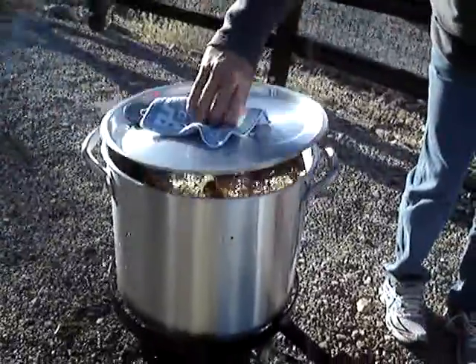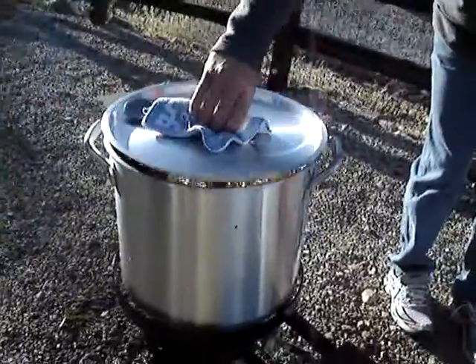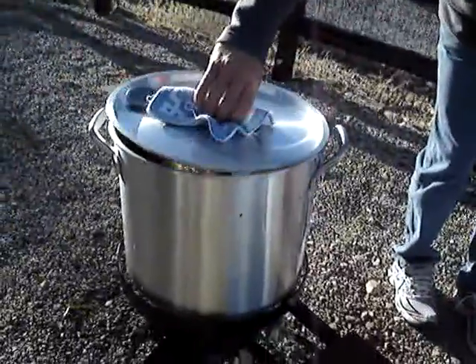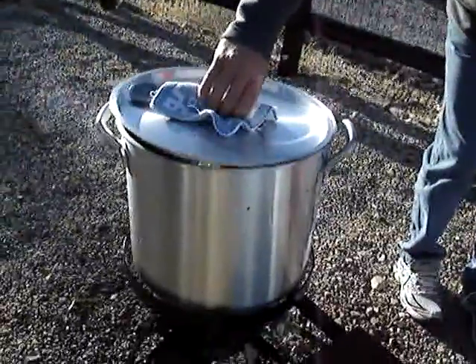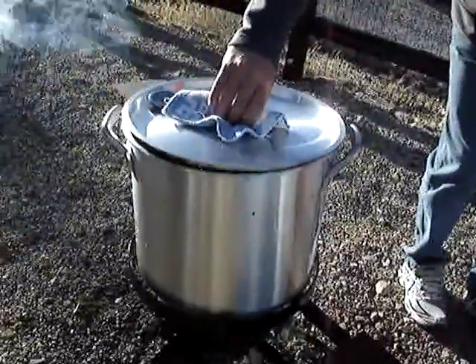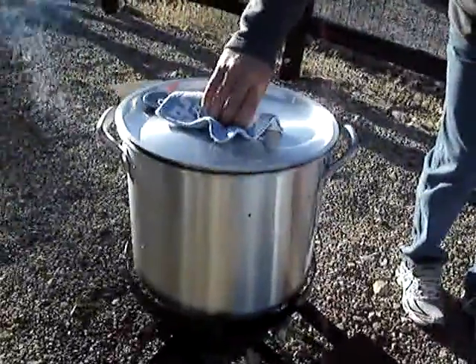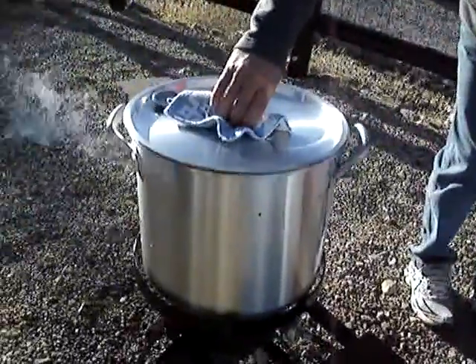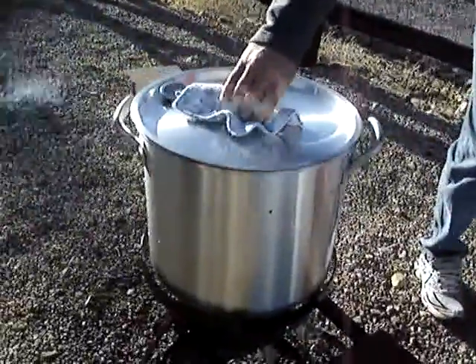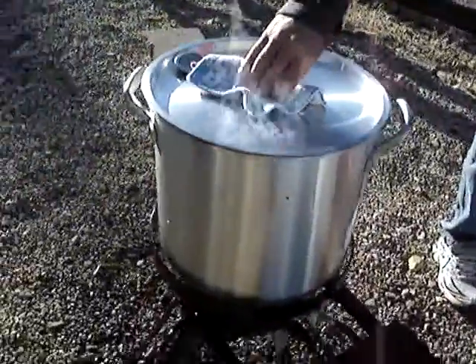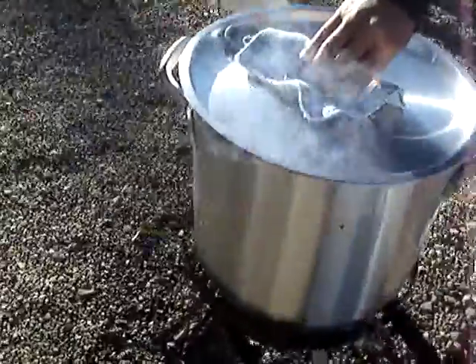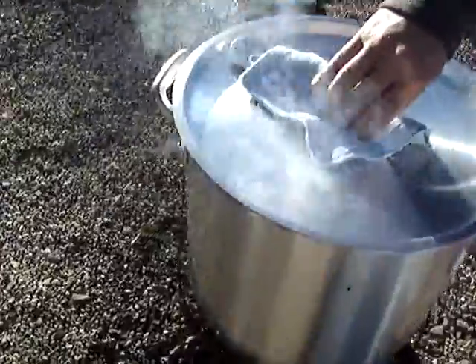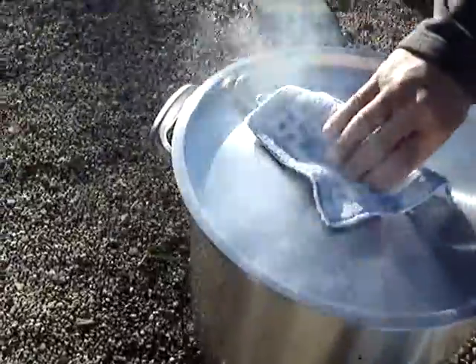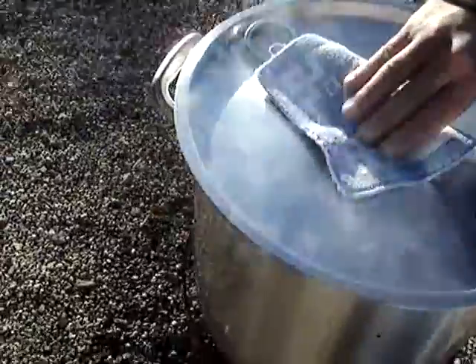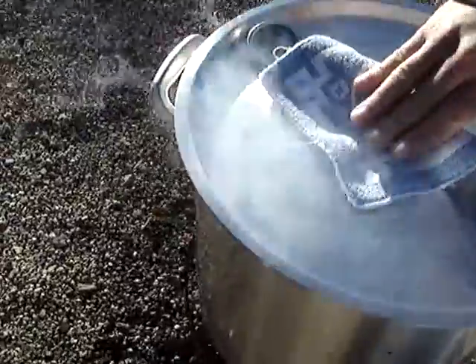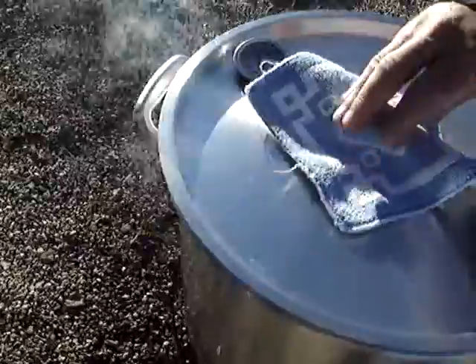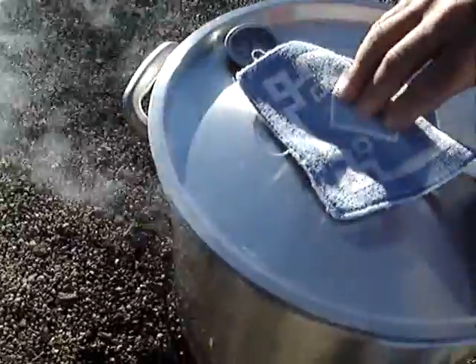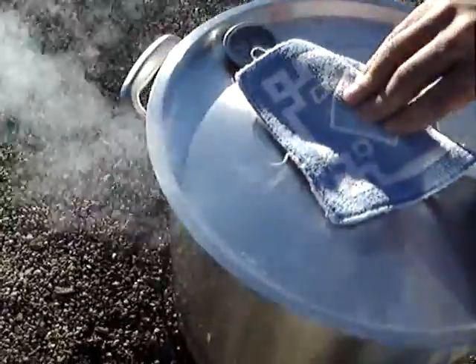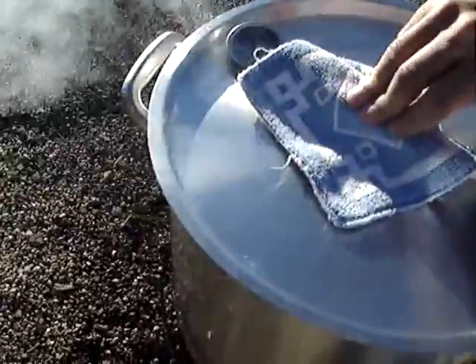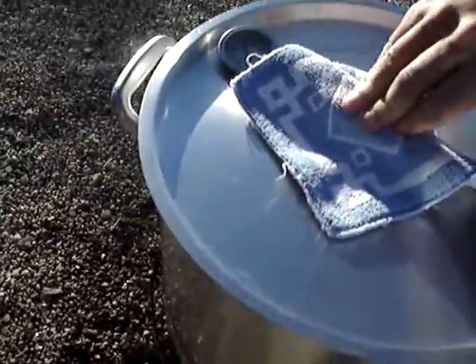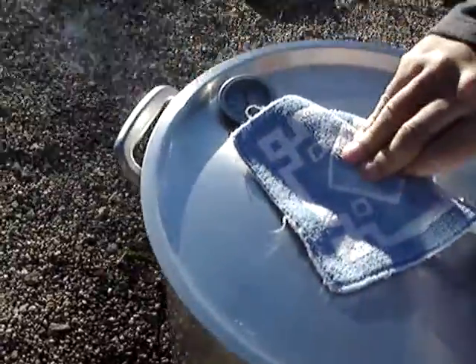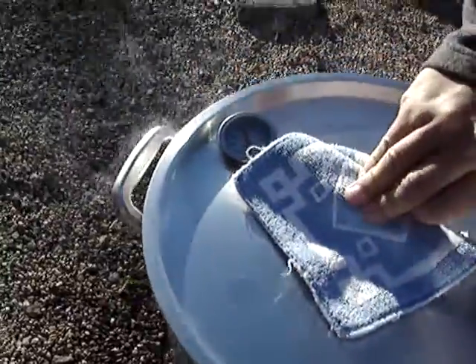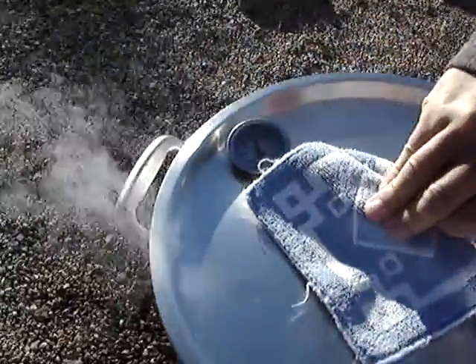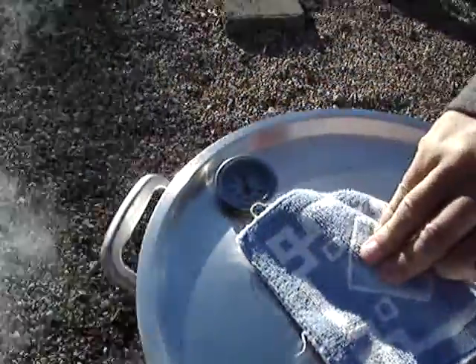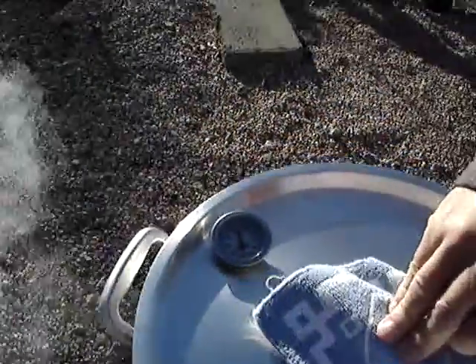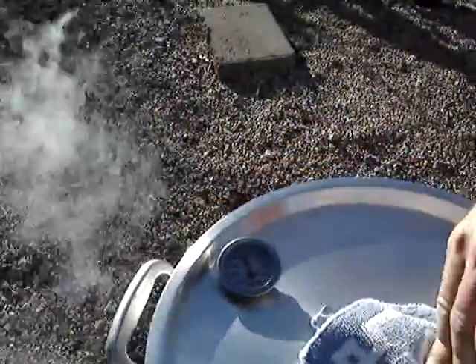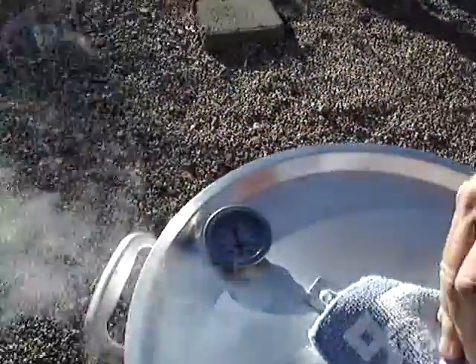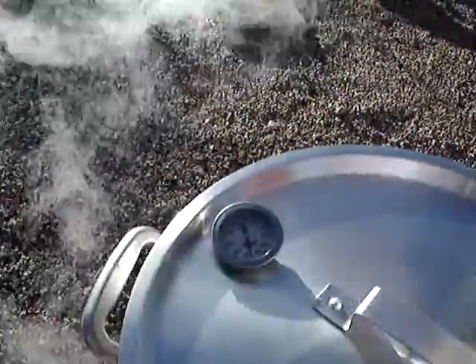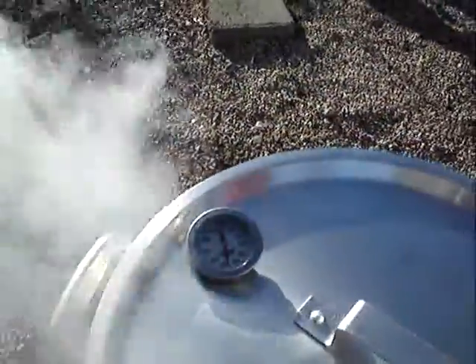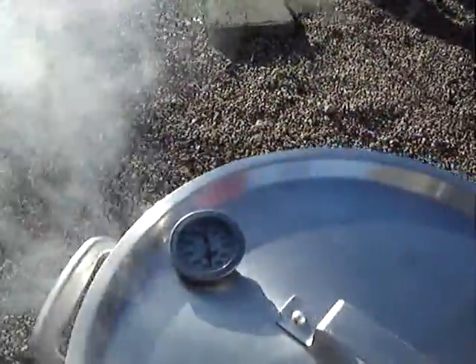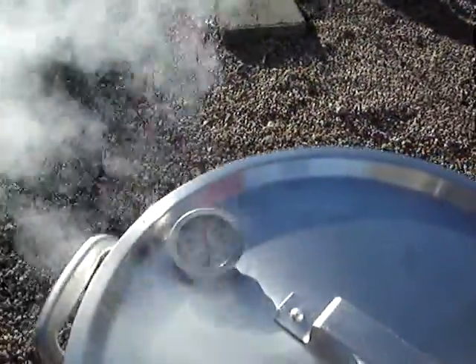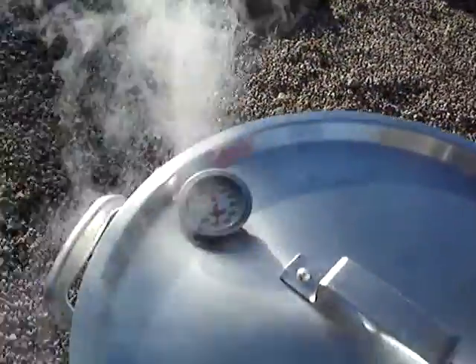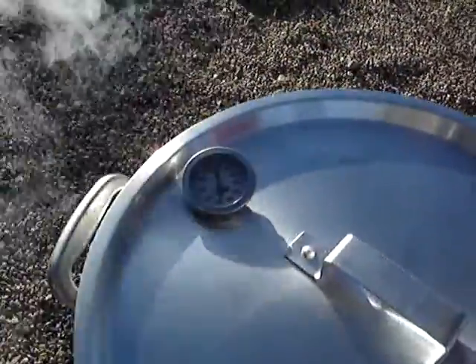It says to keep it at 350, and we're keeping it at 350. Let's look at the thermometer there — it's been at 350. Cool.